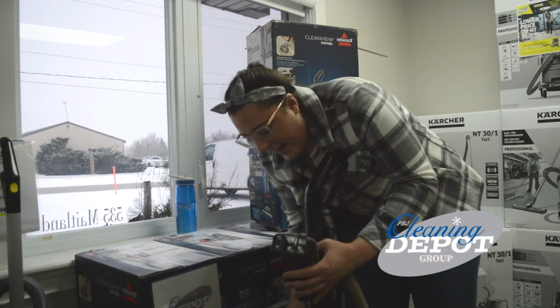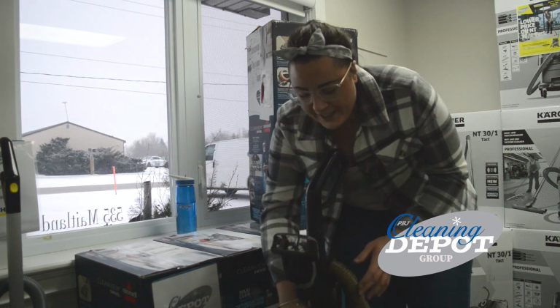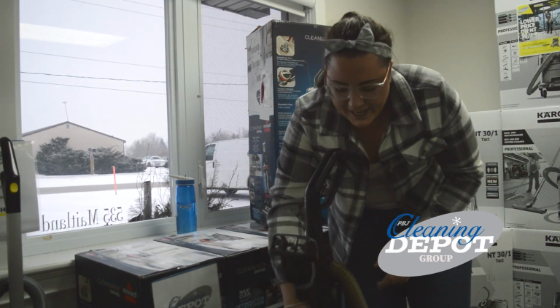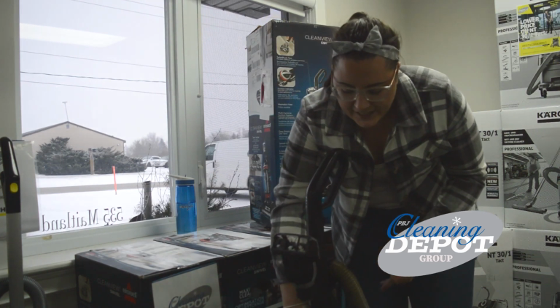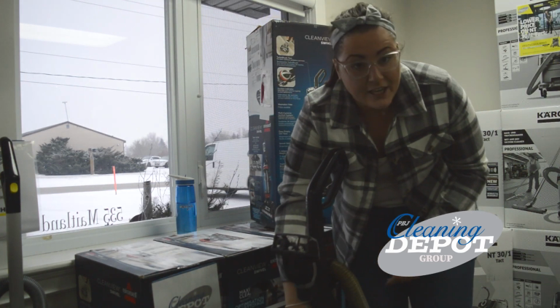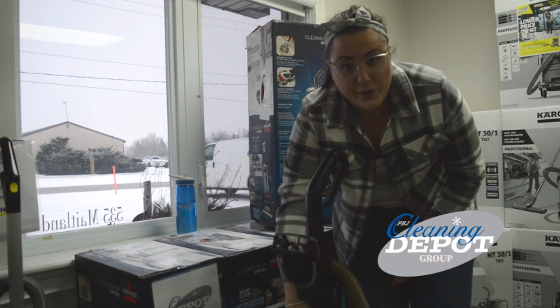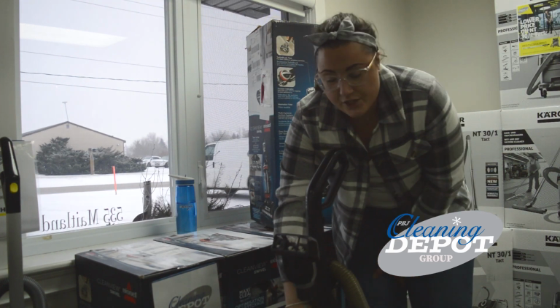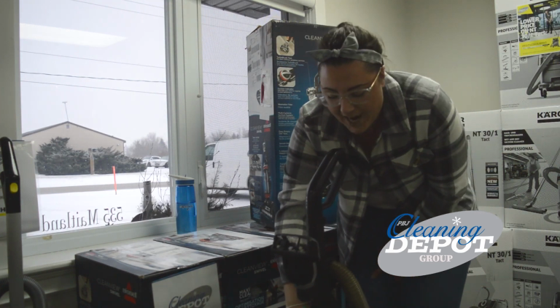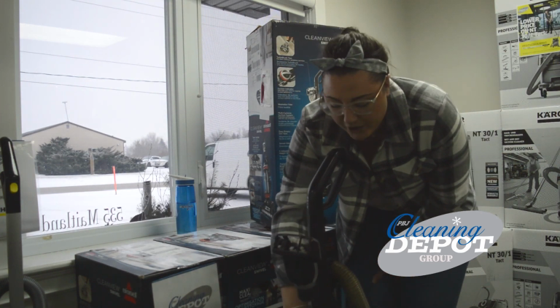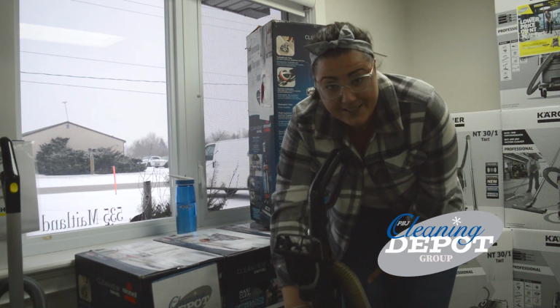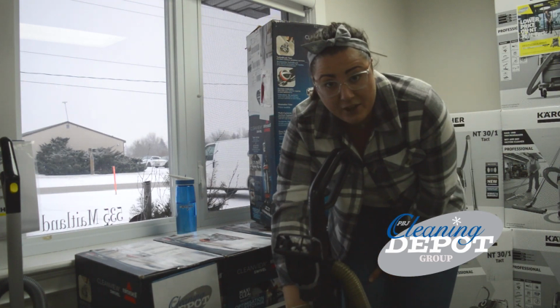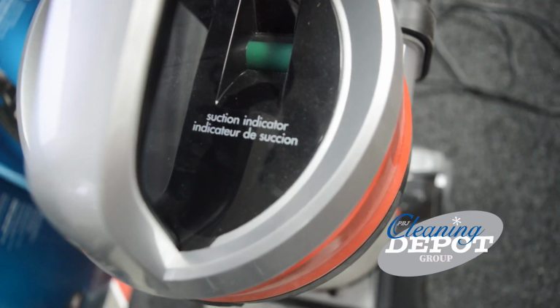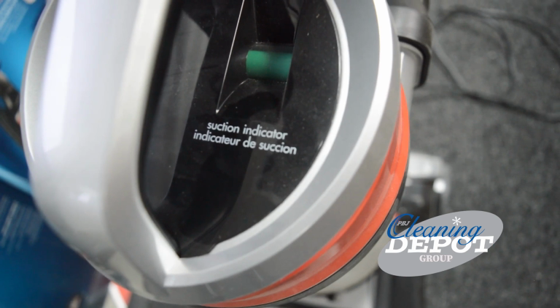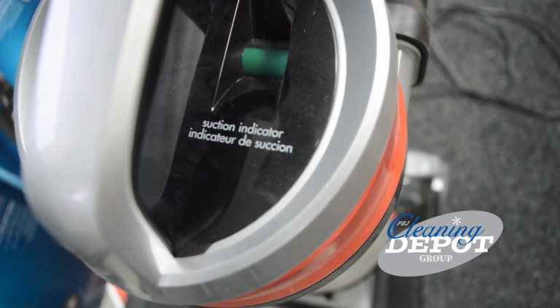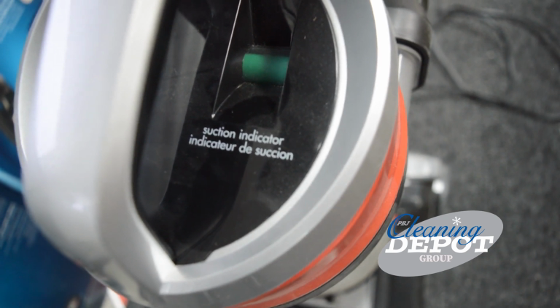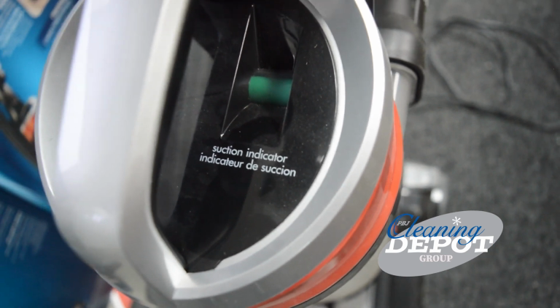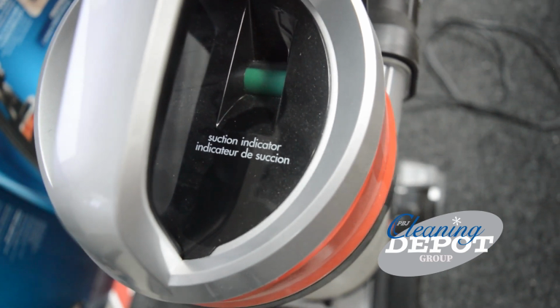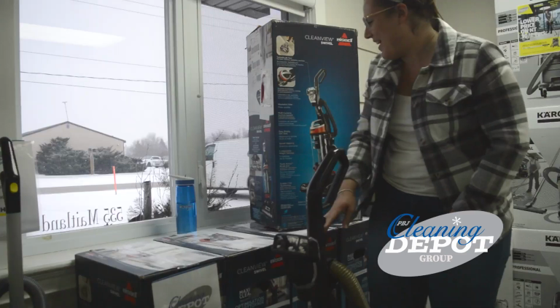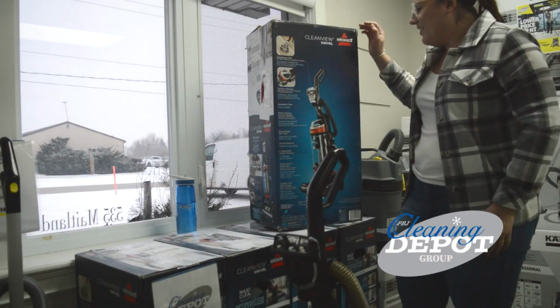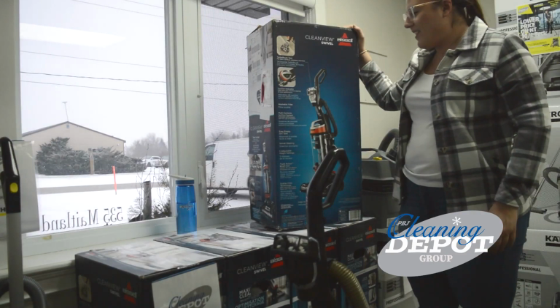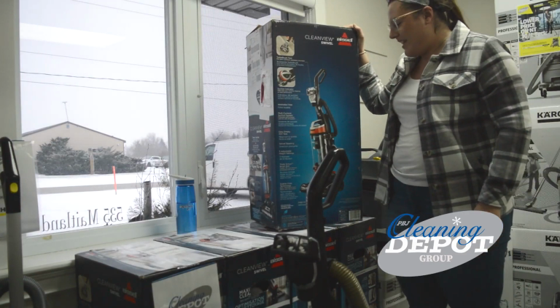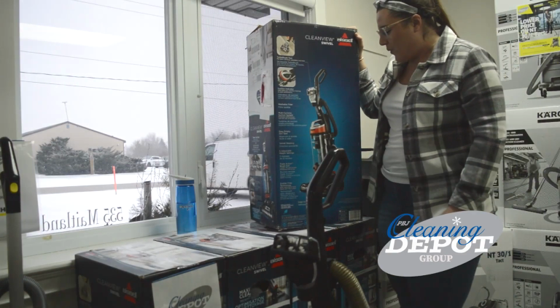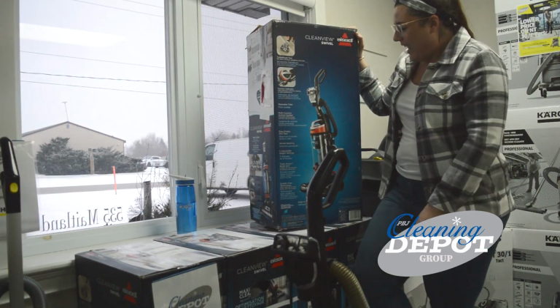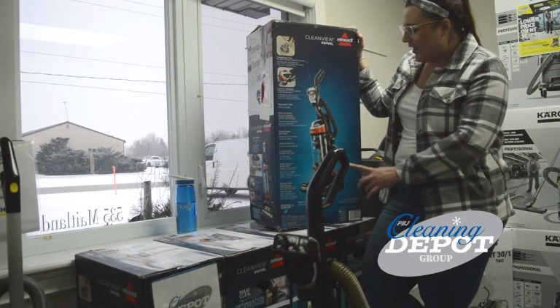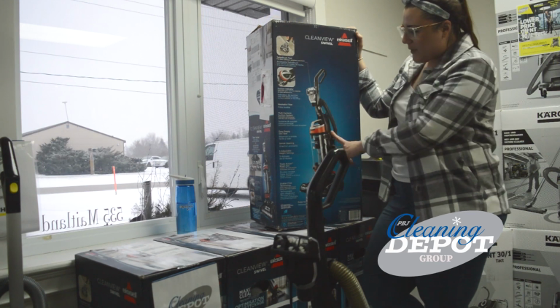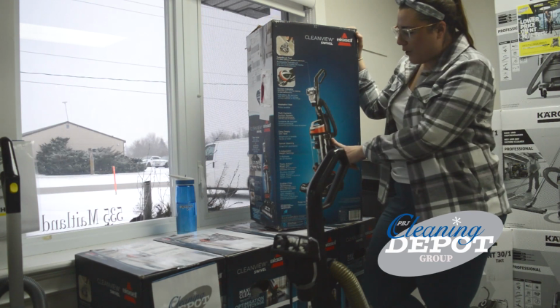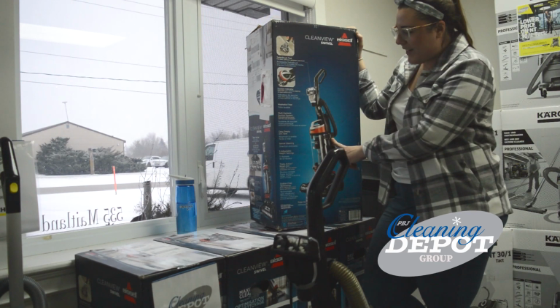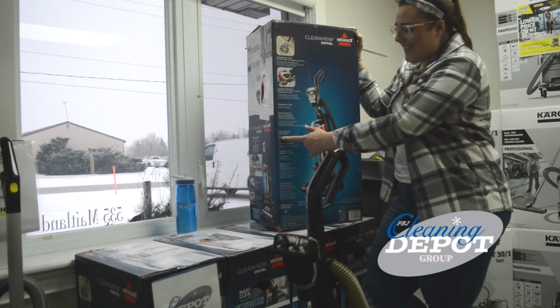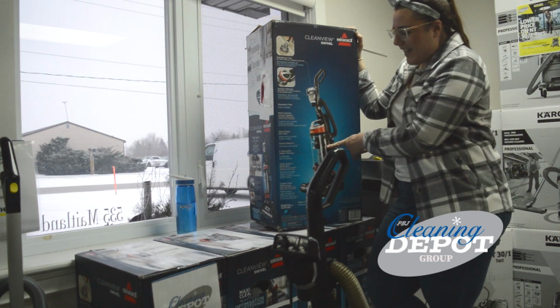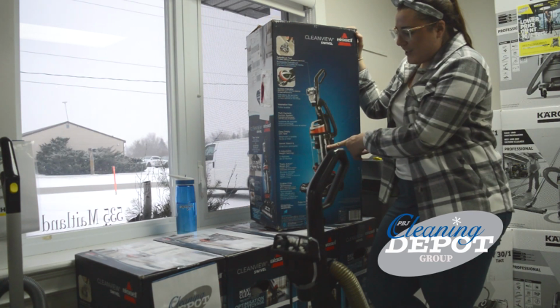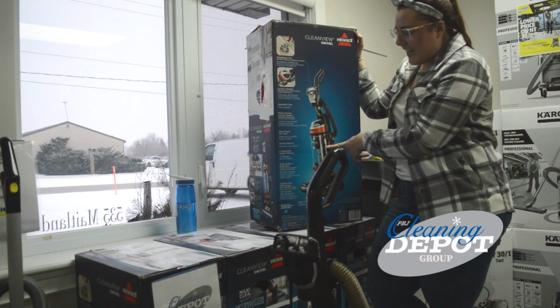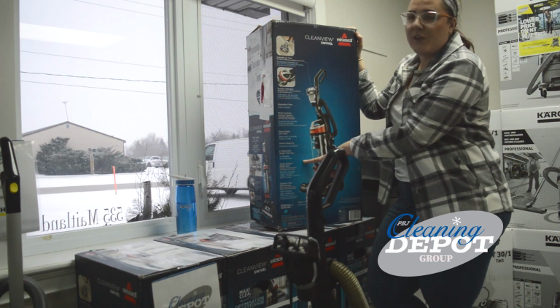It's got an indicator light here letting you know where your suction is at, whether something is stuck and clogged or not. Green means go and red means stop. It's also got a flexible hose and easy emptying dirt tank.